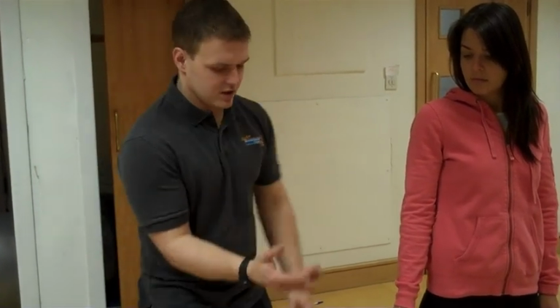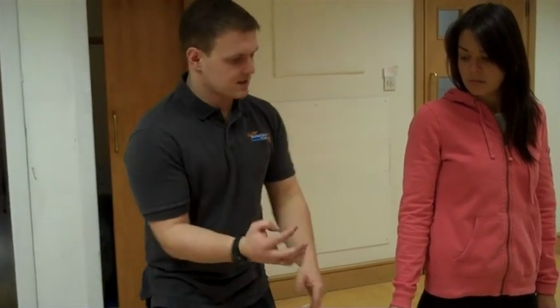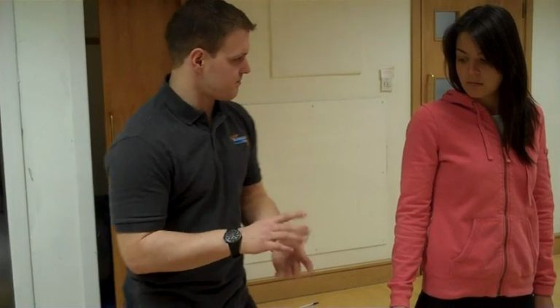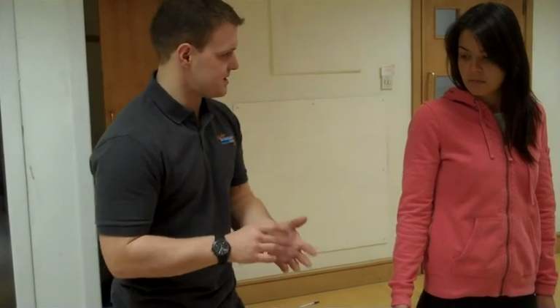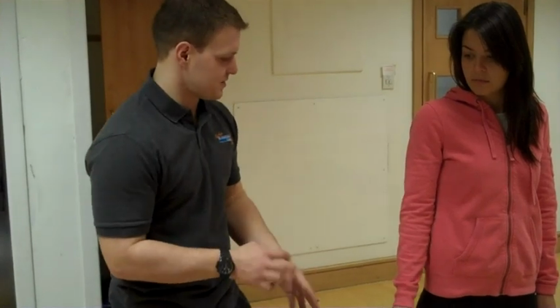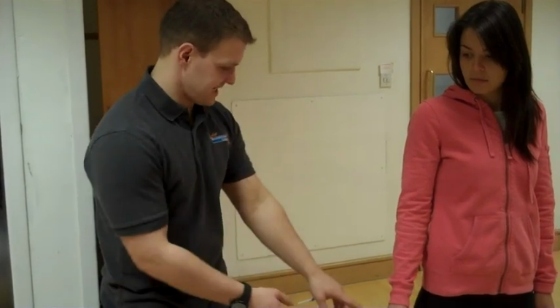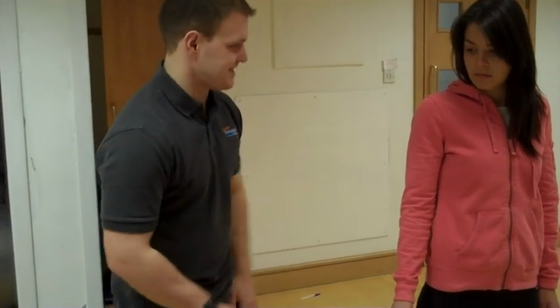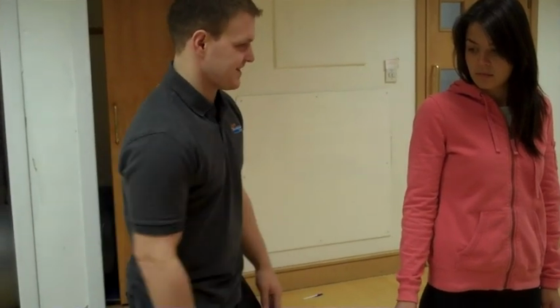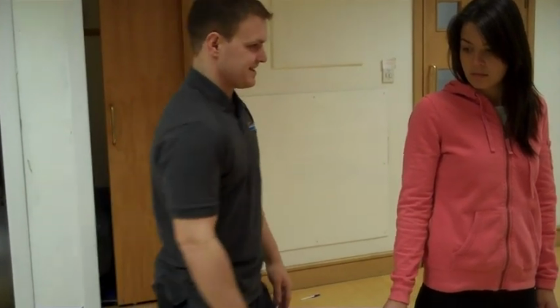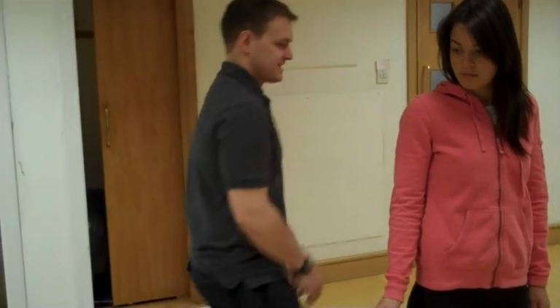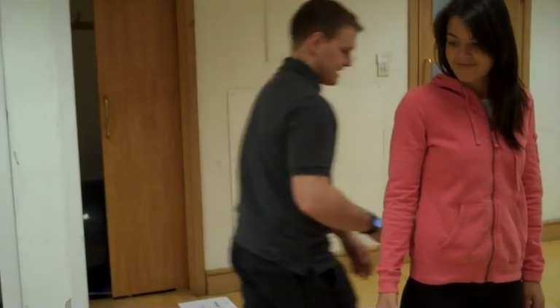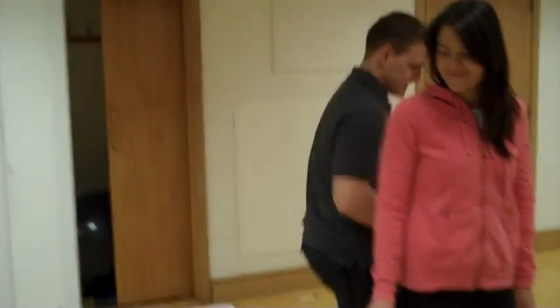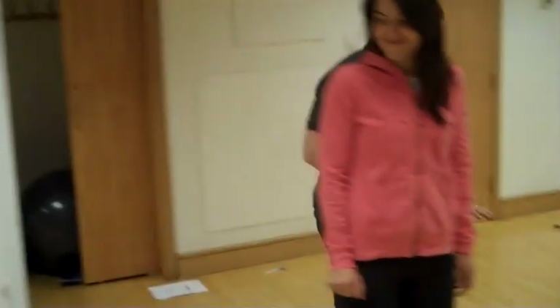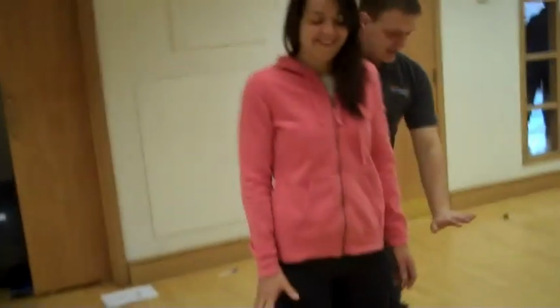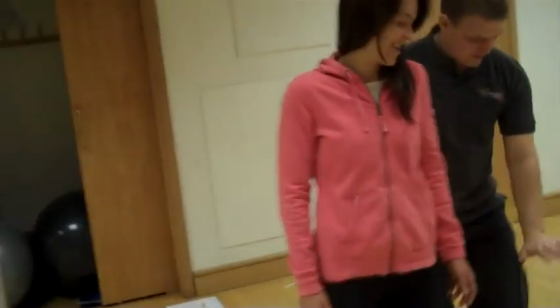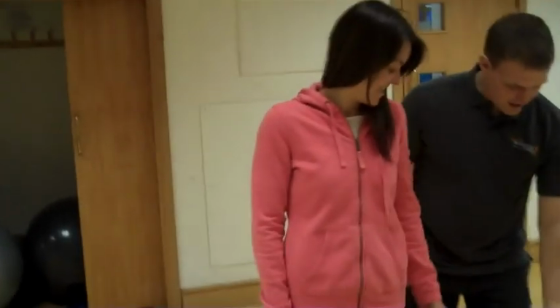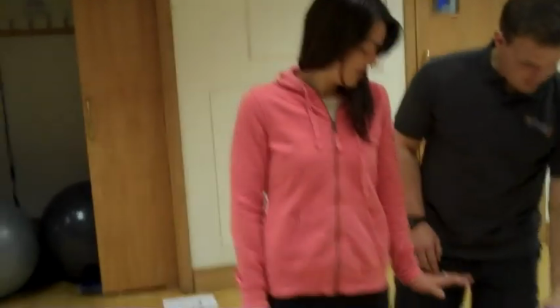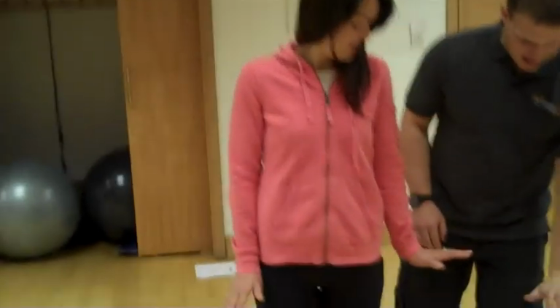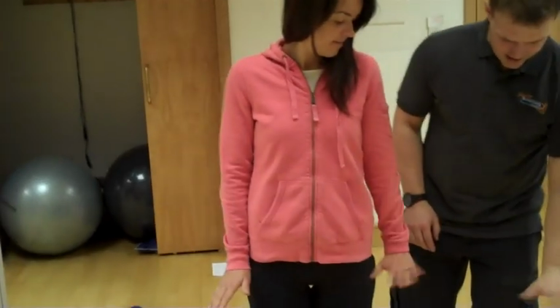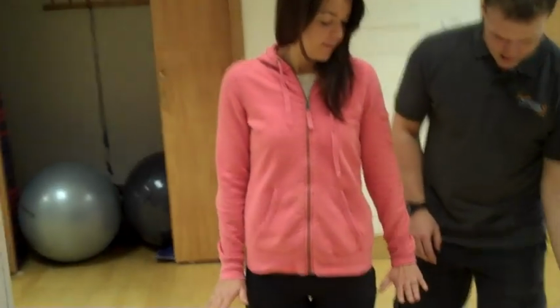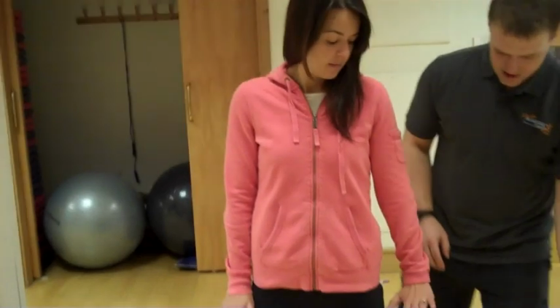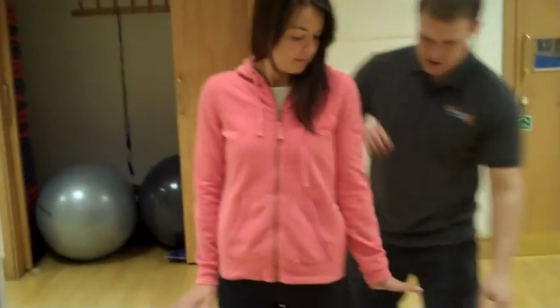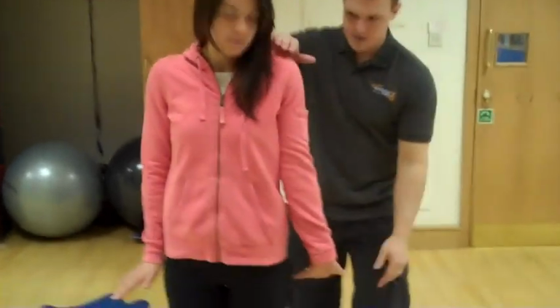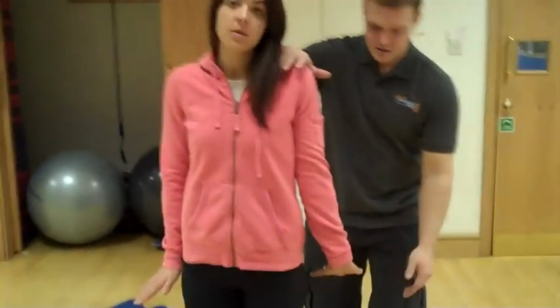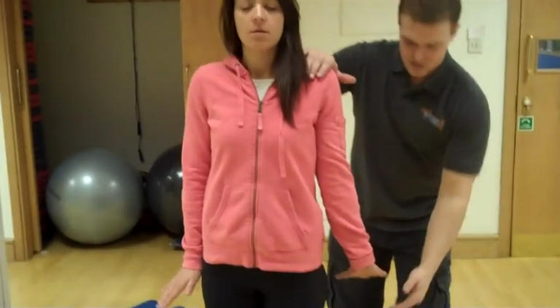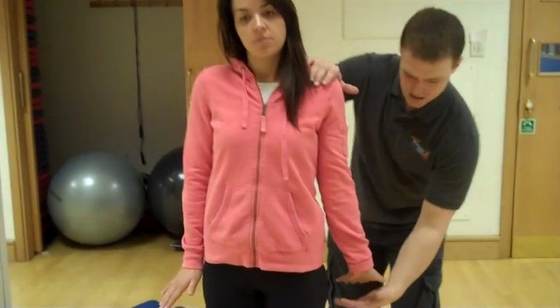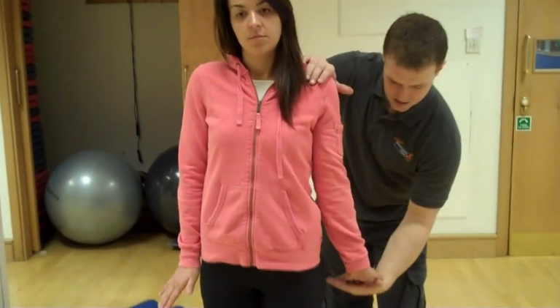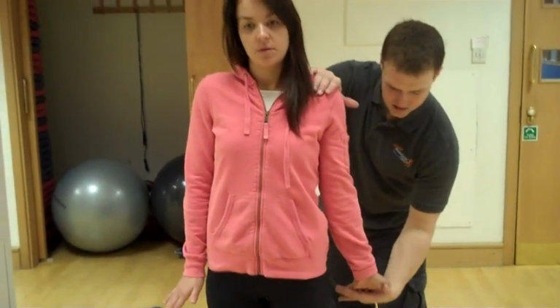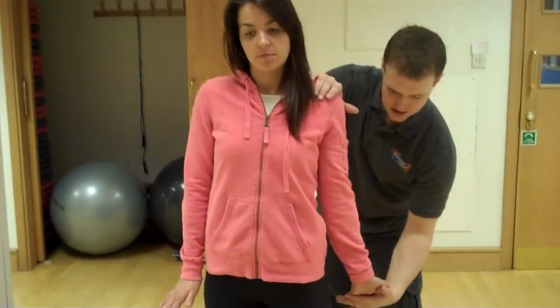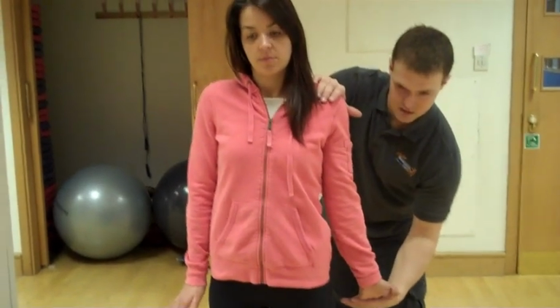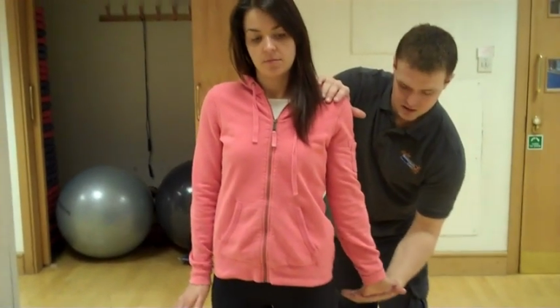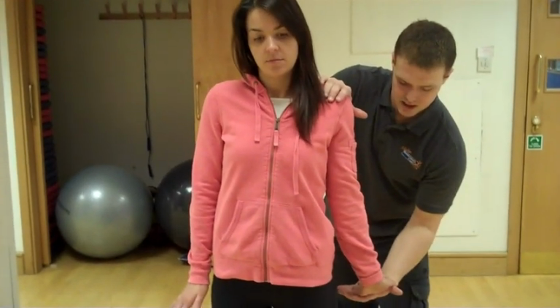Usually it's like pinching and tingling — like that. Now put your hand out, turn it around. Keep your shoulder down.